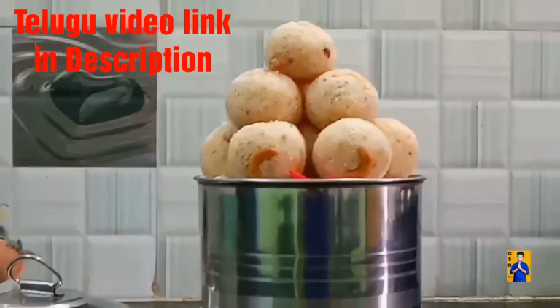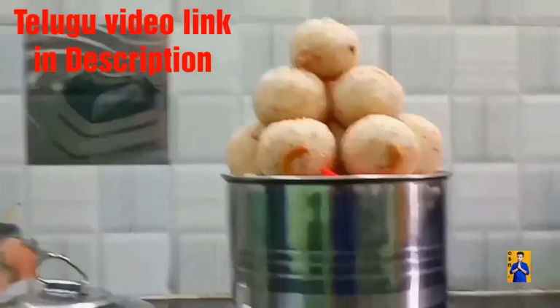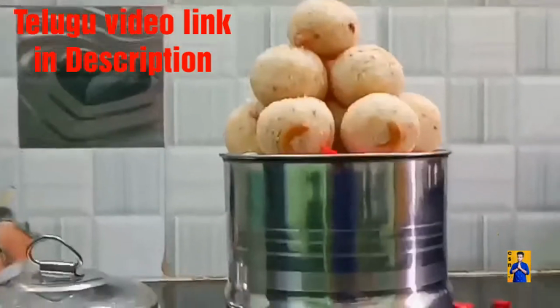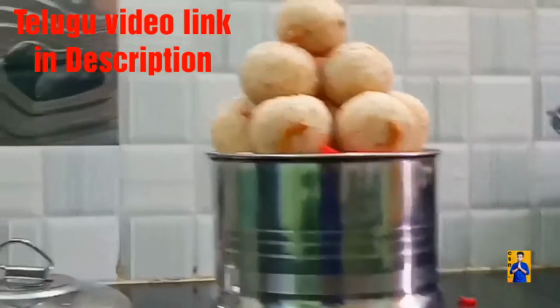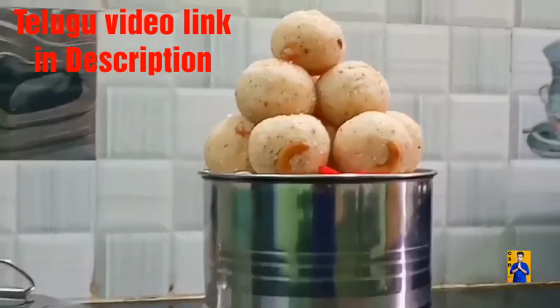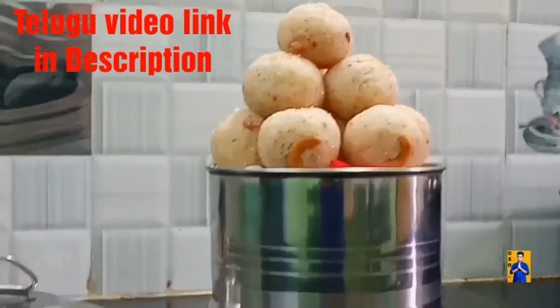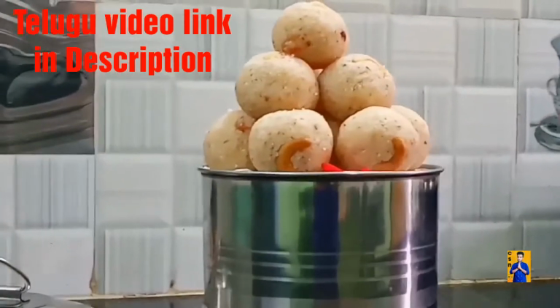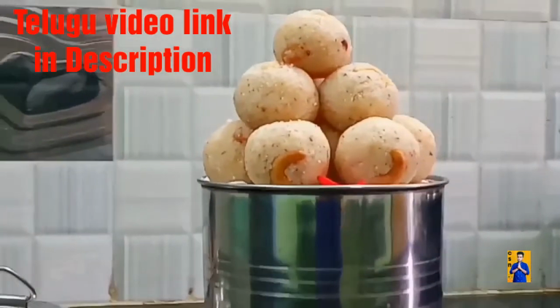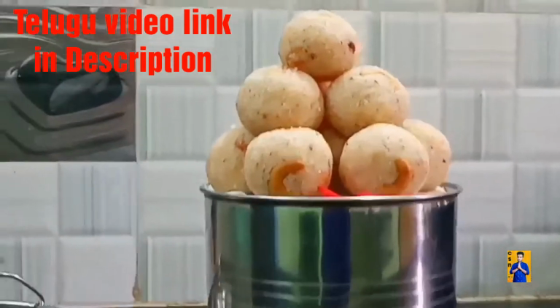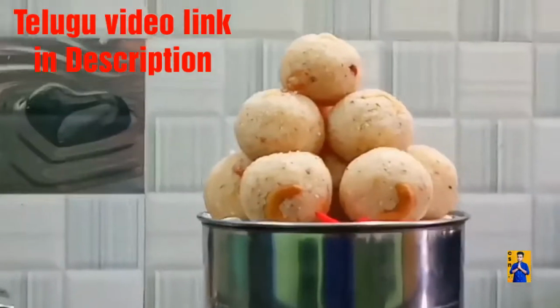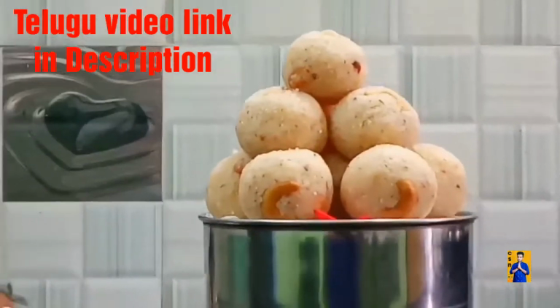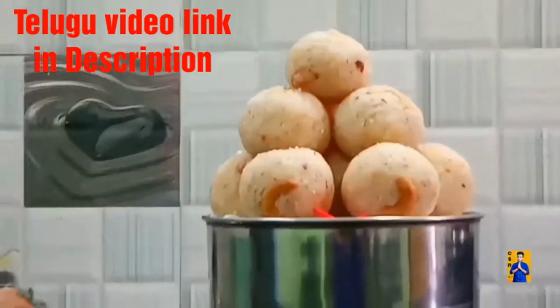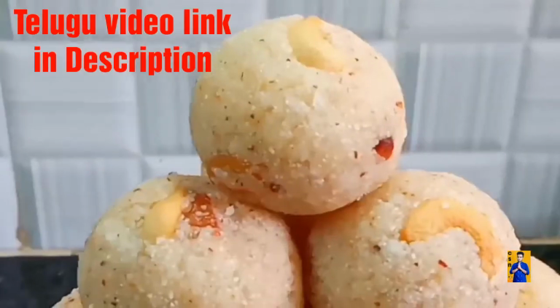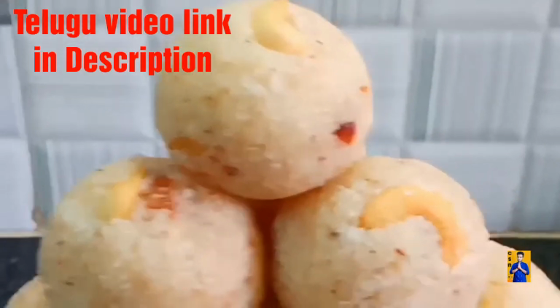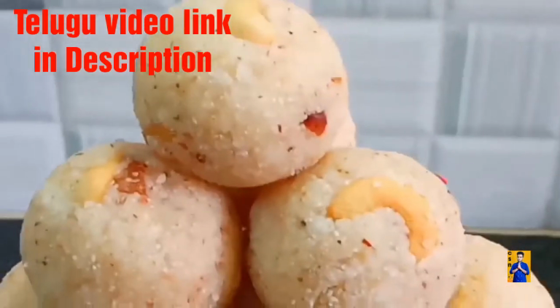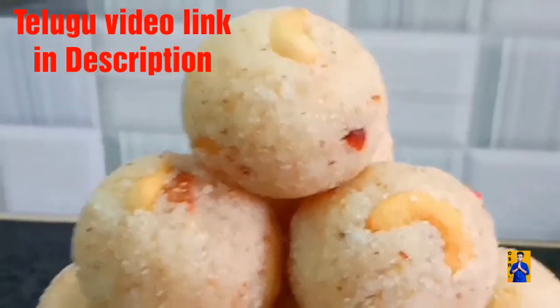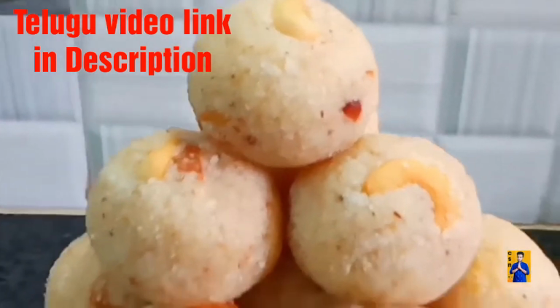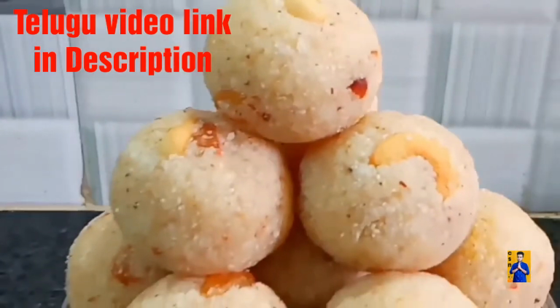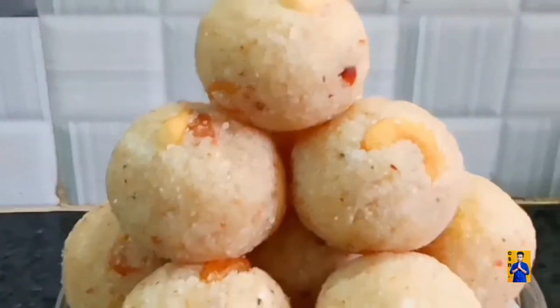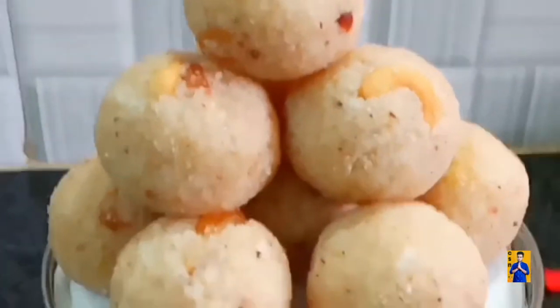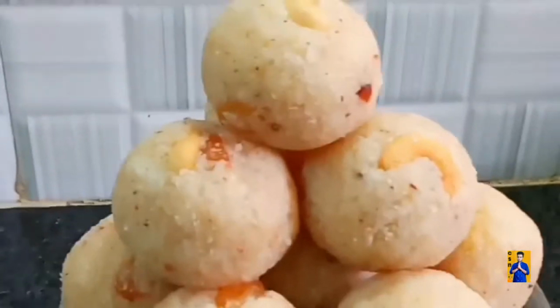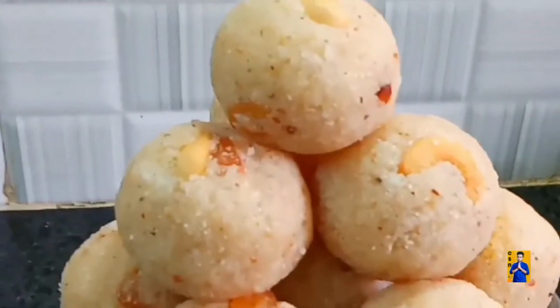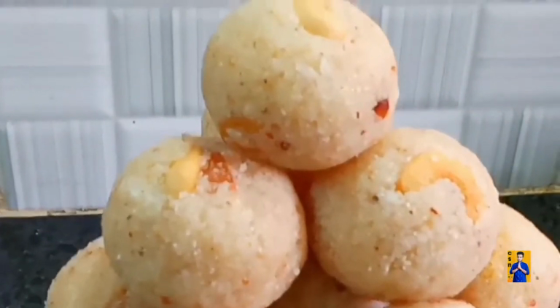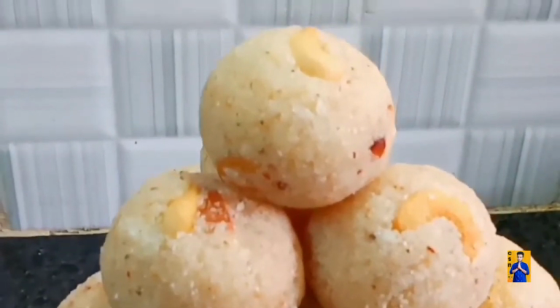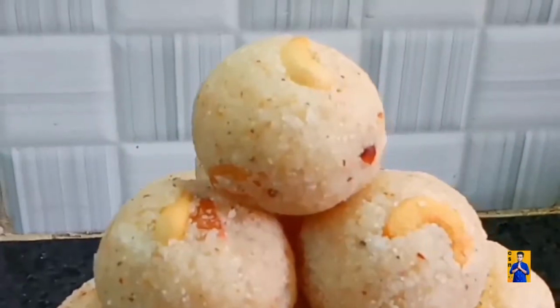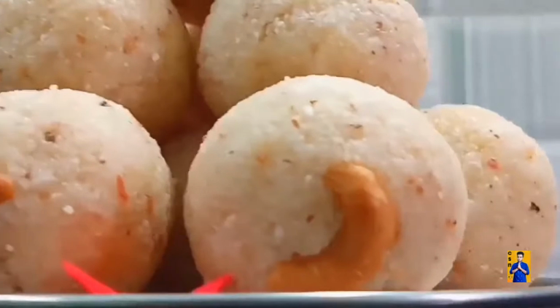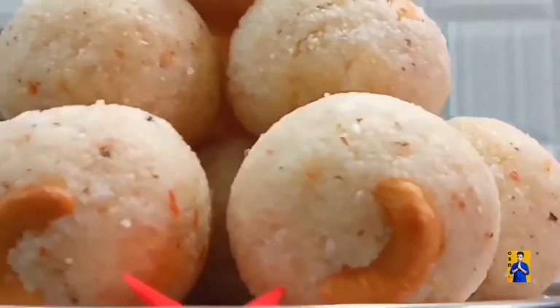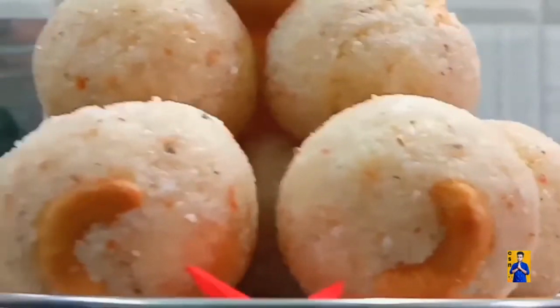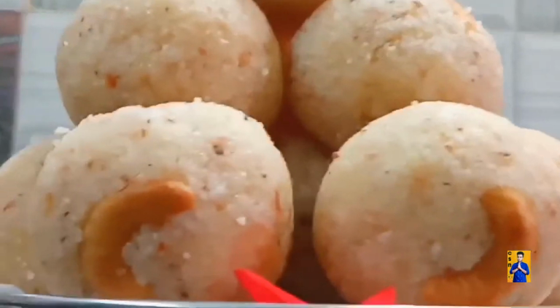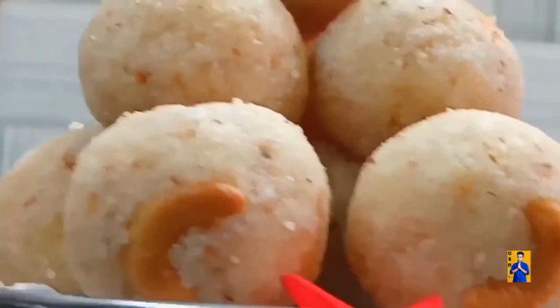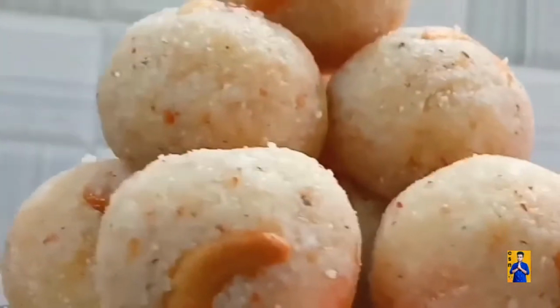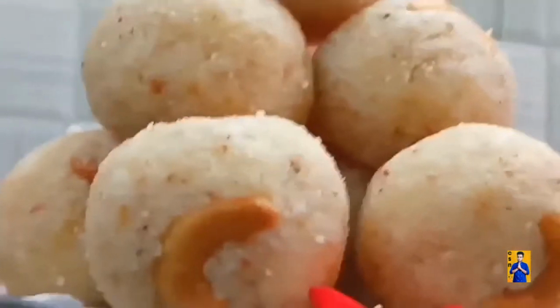Rava Laddu is a South Indian sweet recipe. These are usually made during festivals. Here I have shared the way my mom would make for us. So come on, let's get started and check out the recipe.